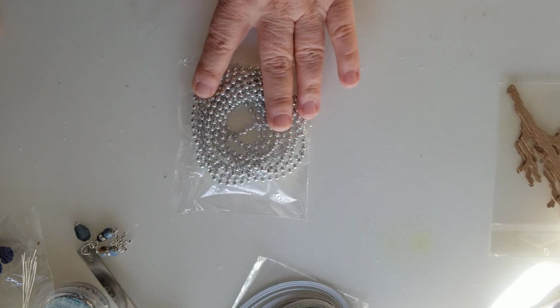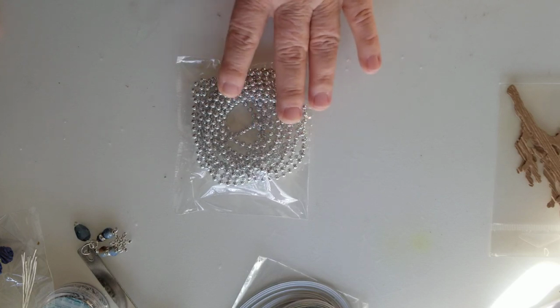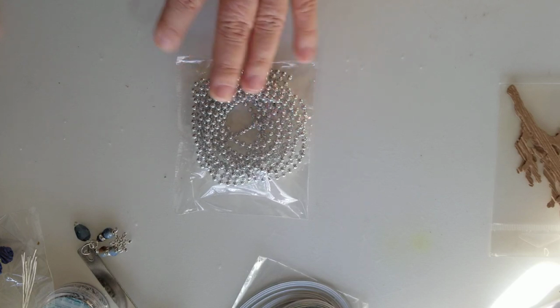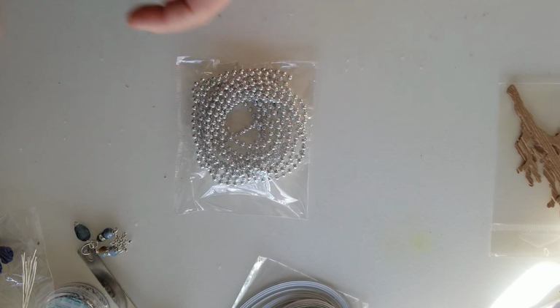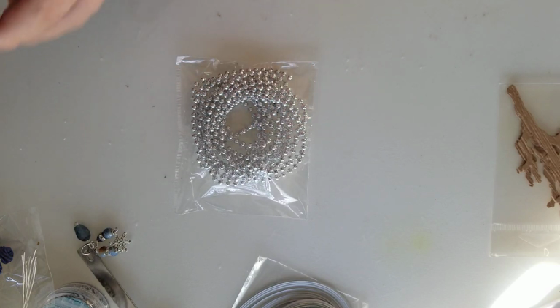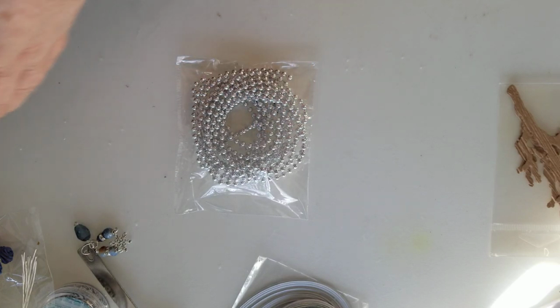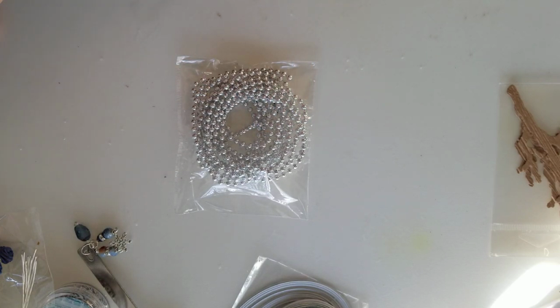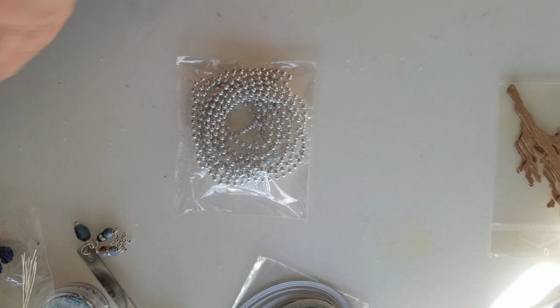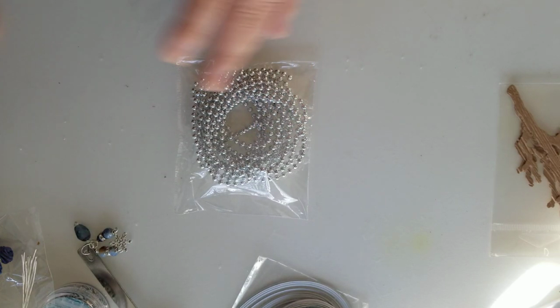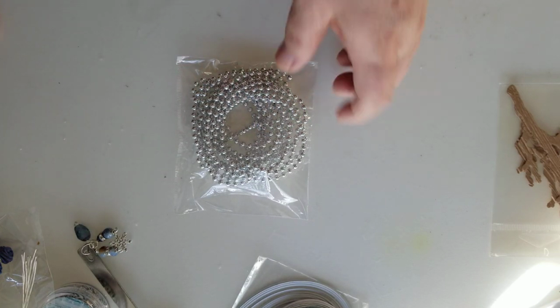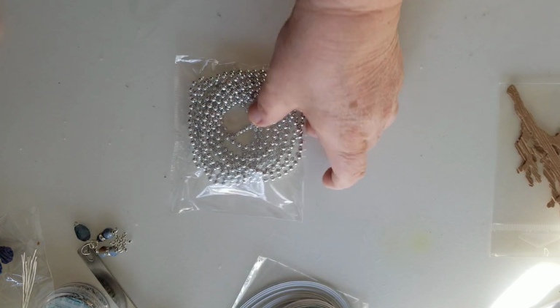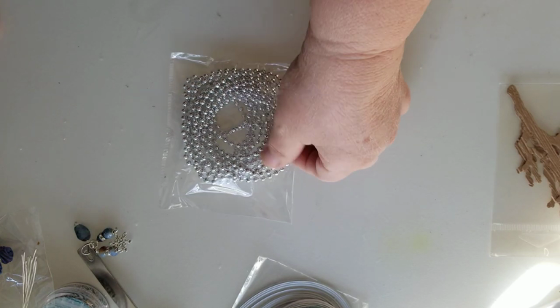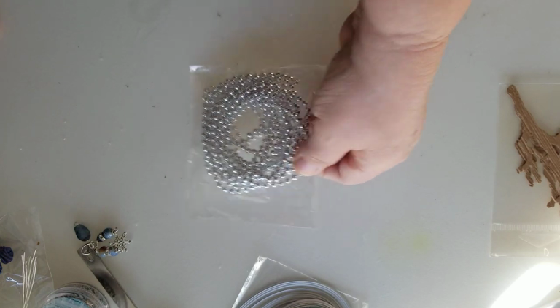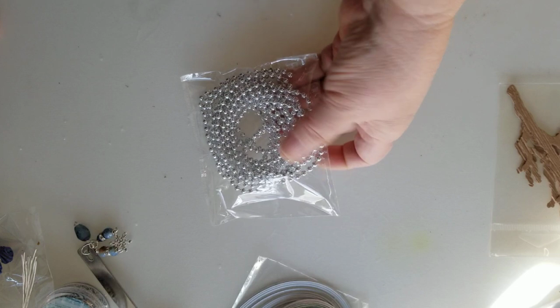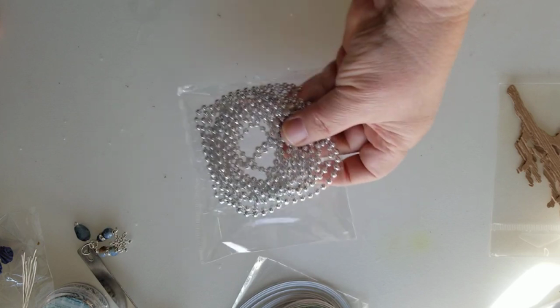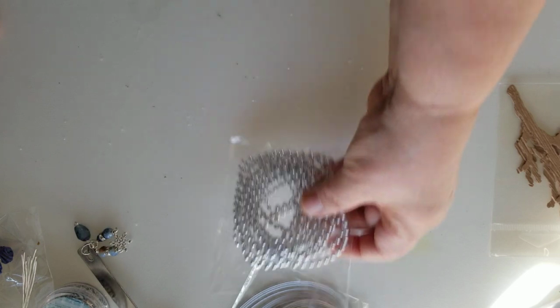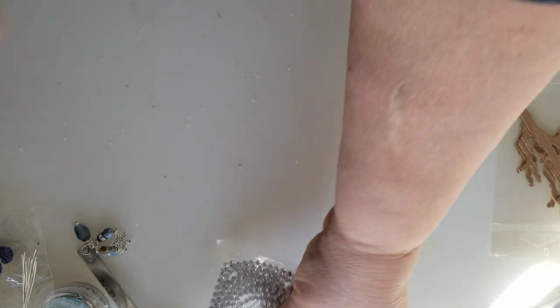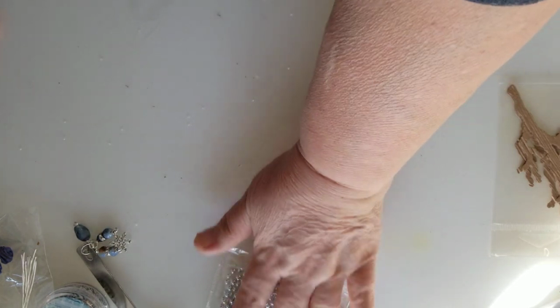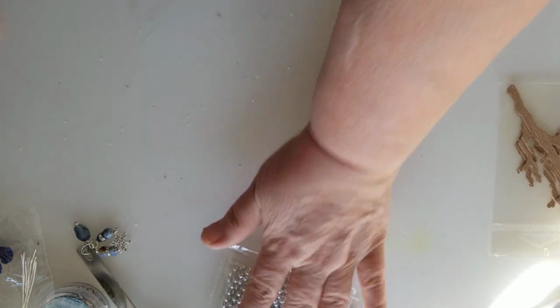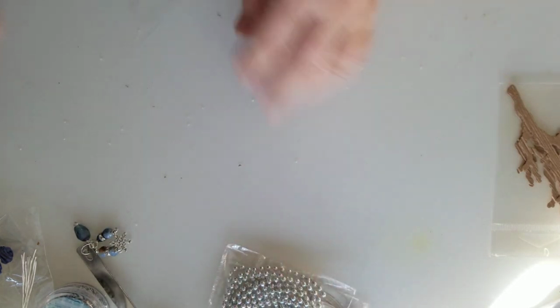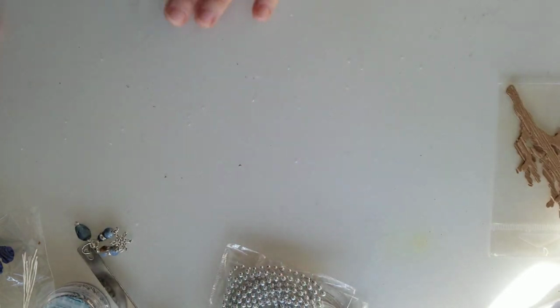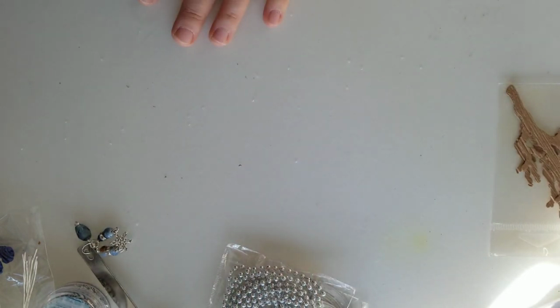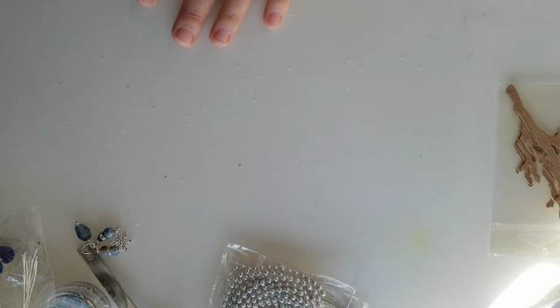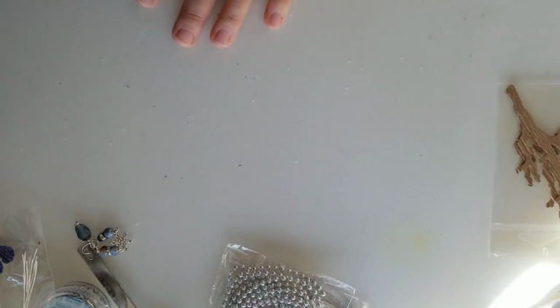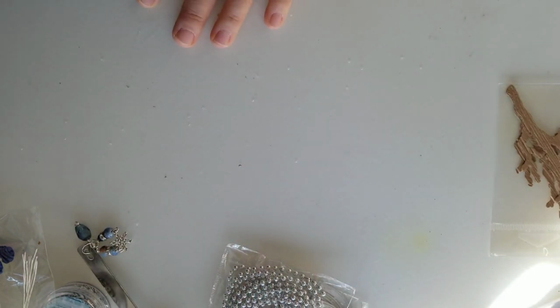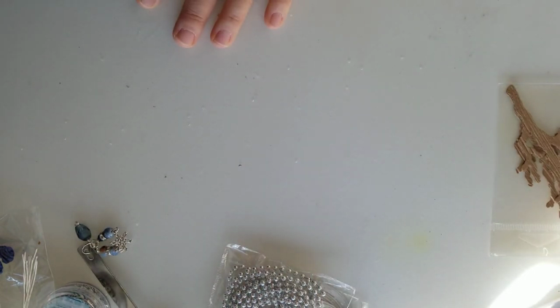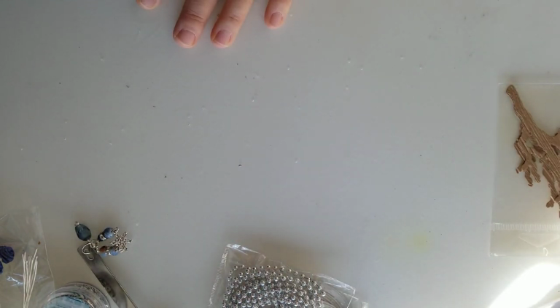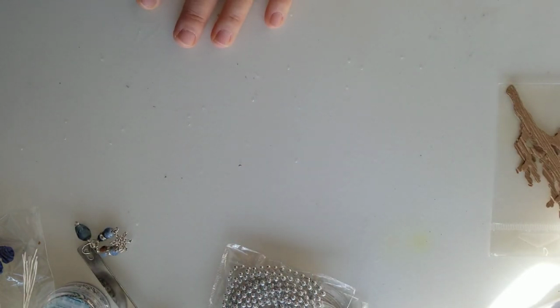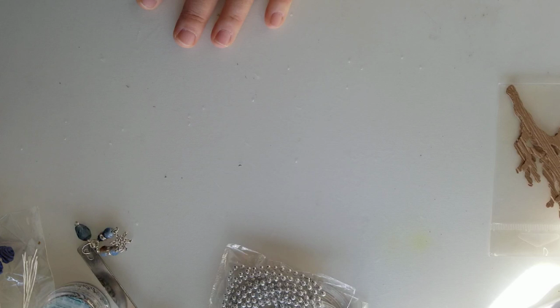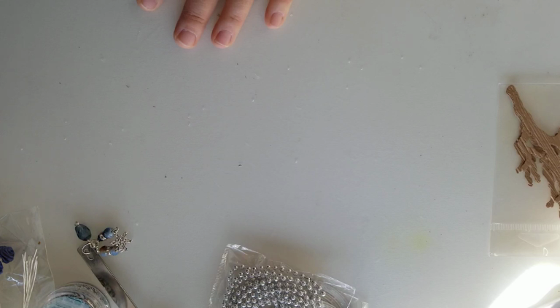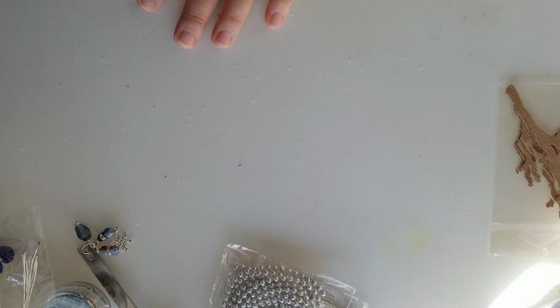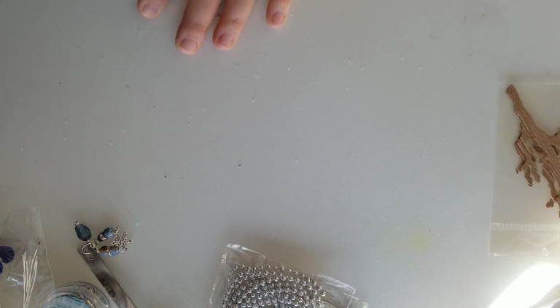I thought these will match perfectly with that typewriter because silver is my accent color for this project. So I thought I would send them to her — I don't know if she has some, but now she's got more.